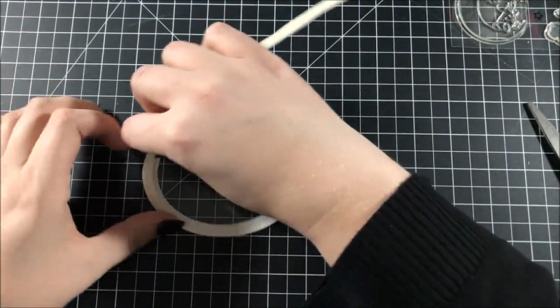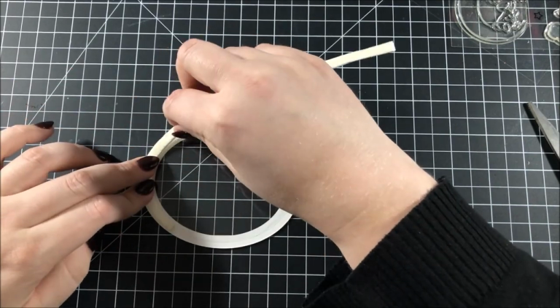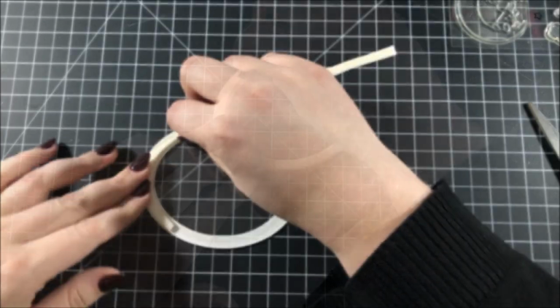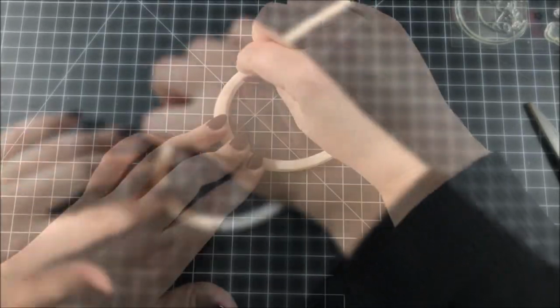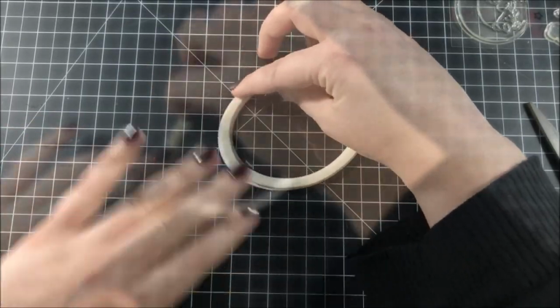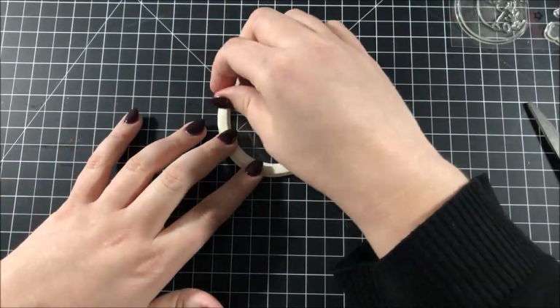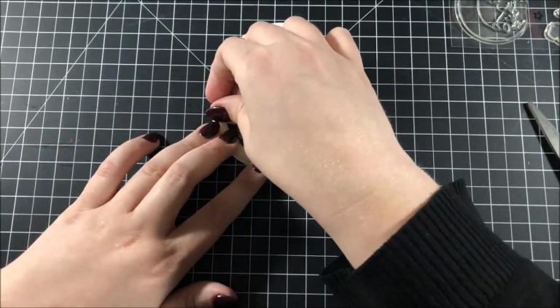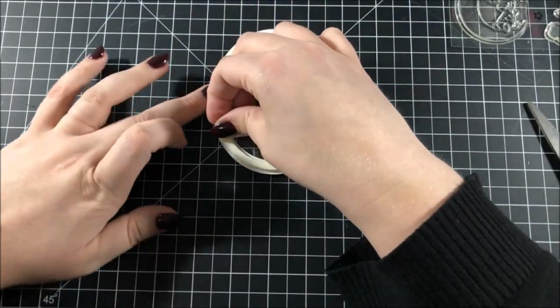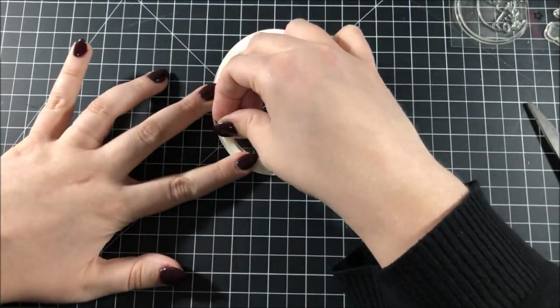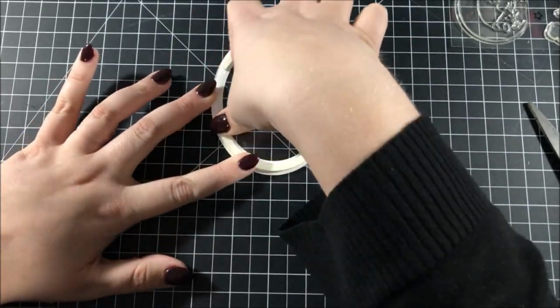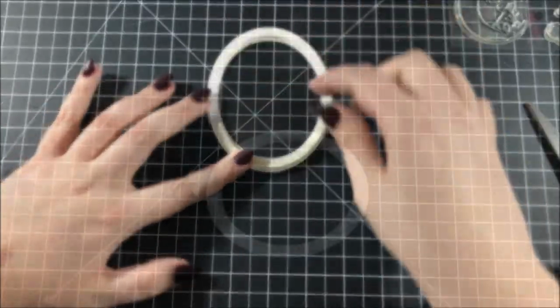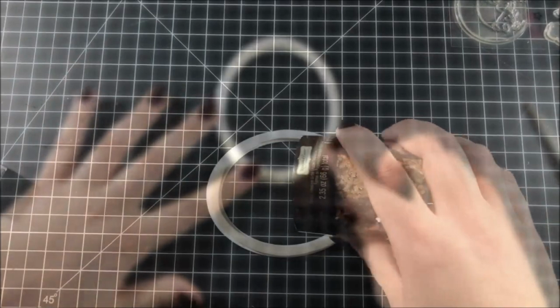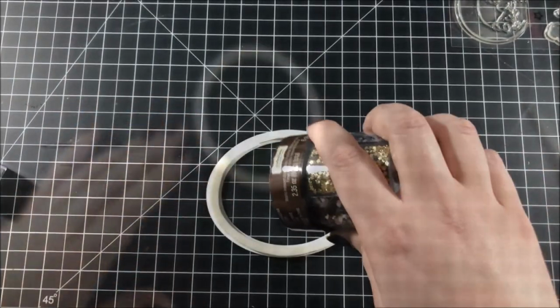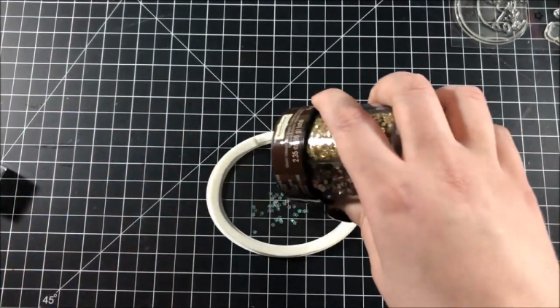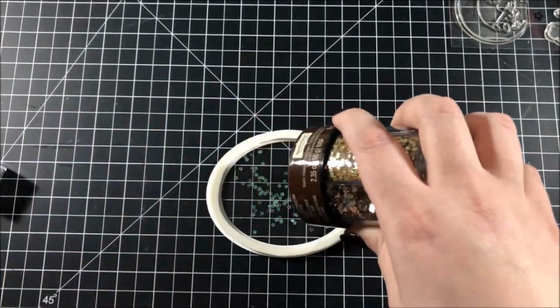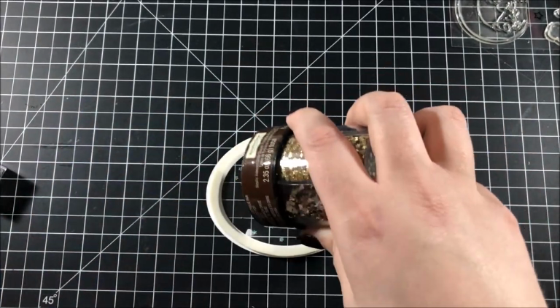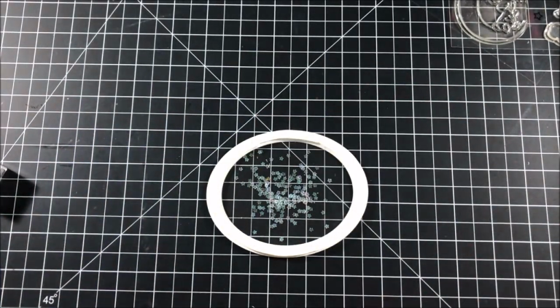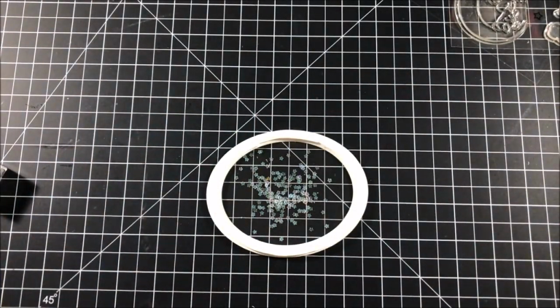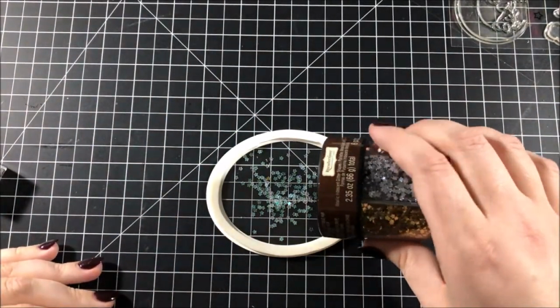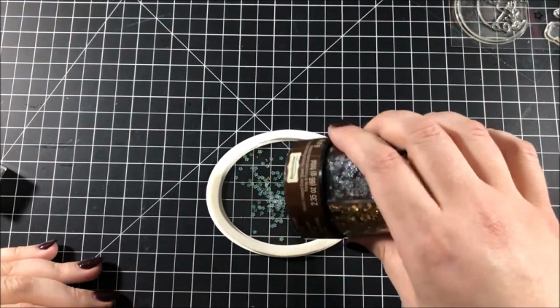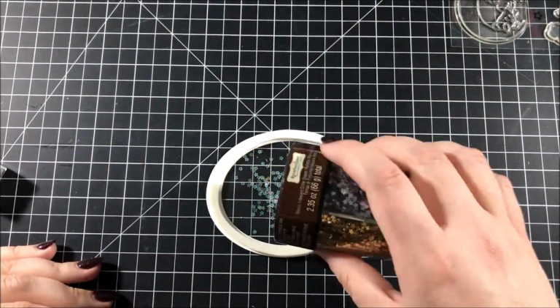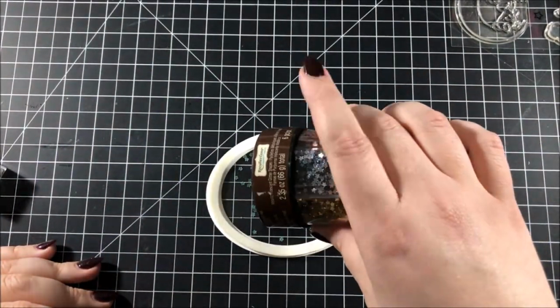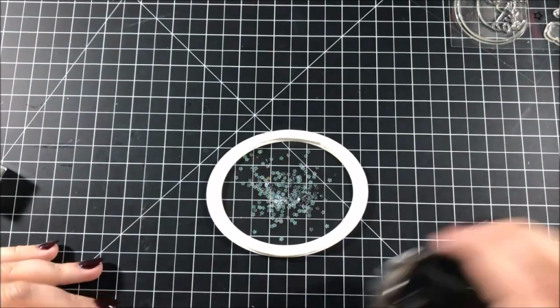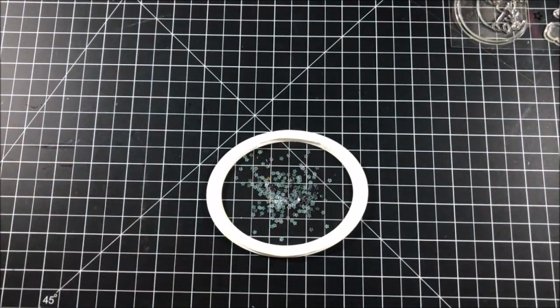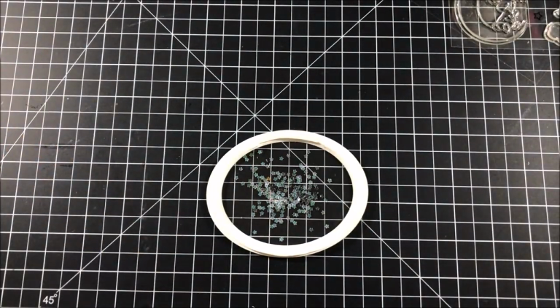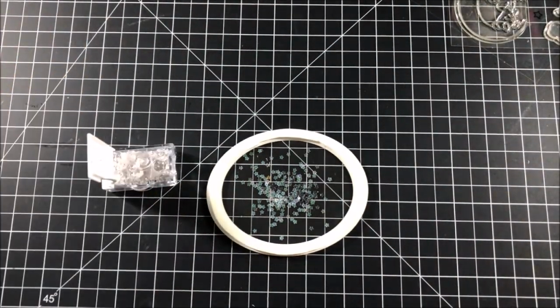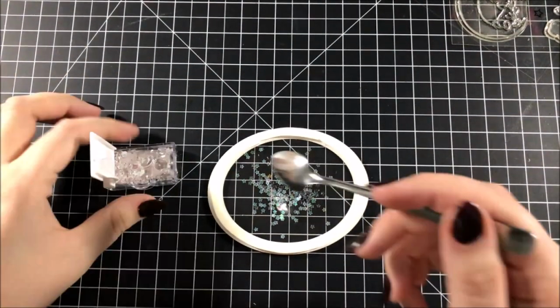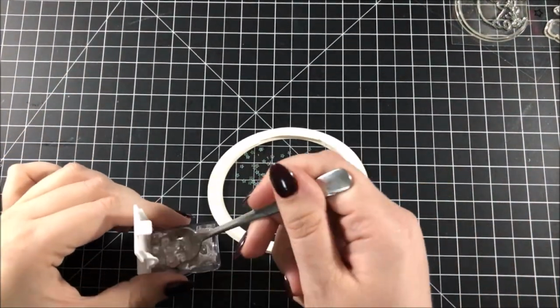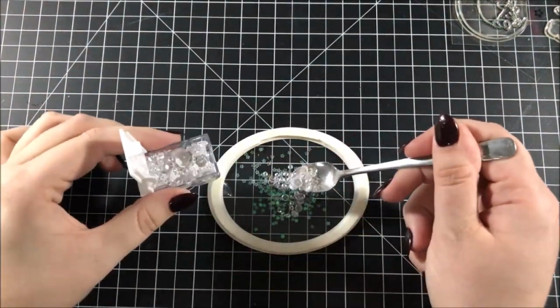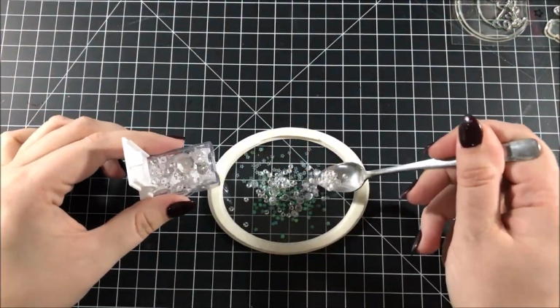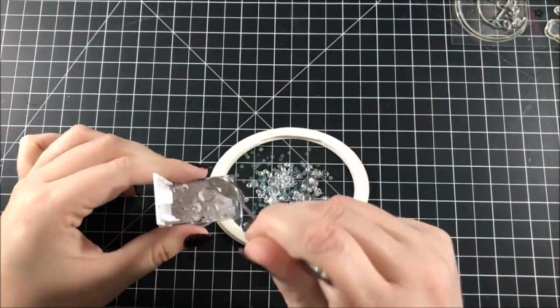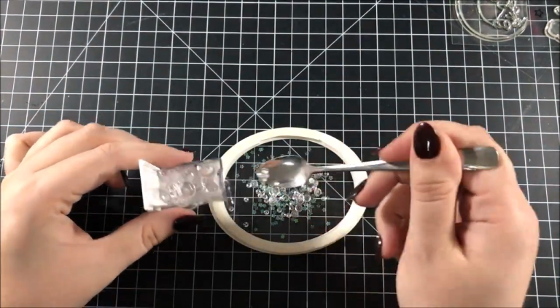I went around that frame with some doubled-up foam tape and then started to fill my shaker area. For my shaker I'm using some clear star glitter, some silver star glitter, and moonshine sequins from Simon Says Stamp.